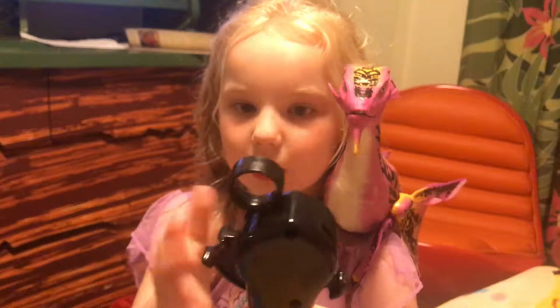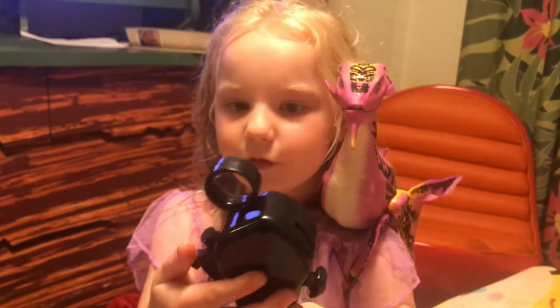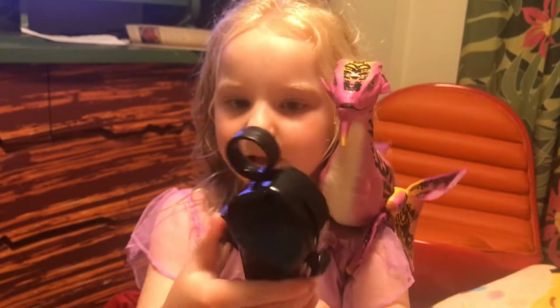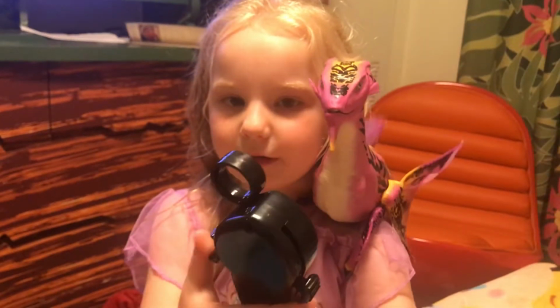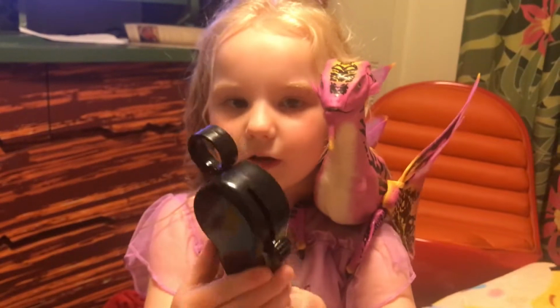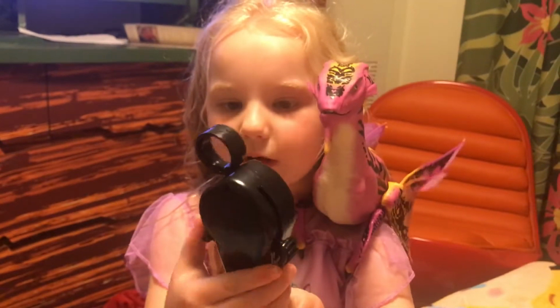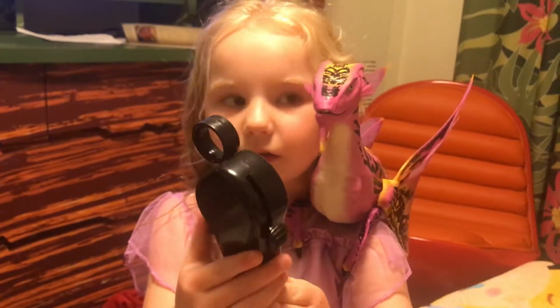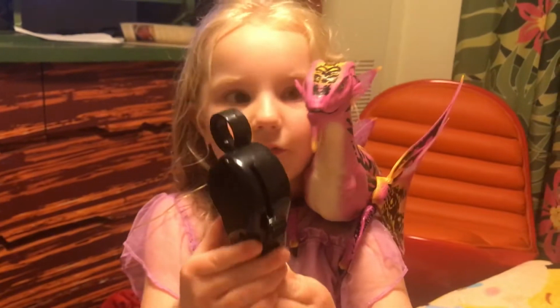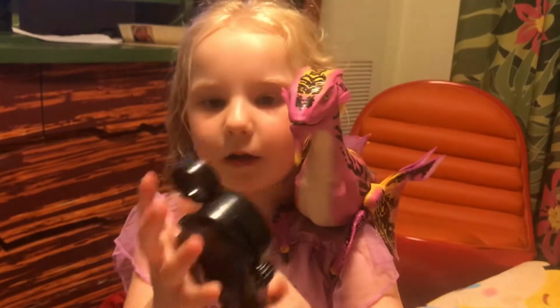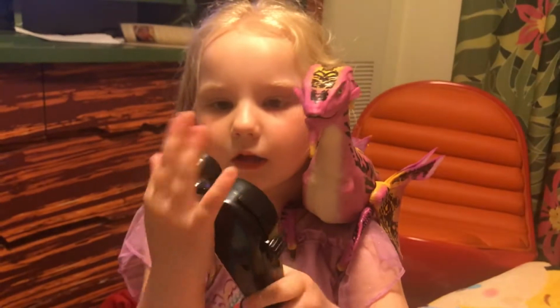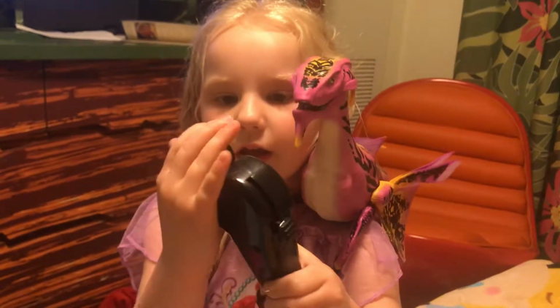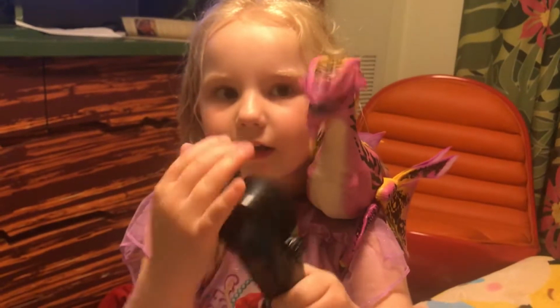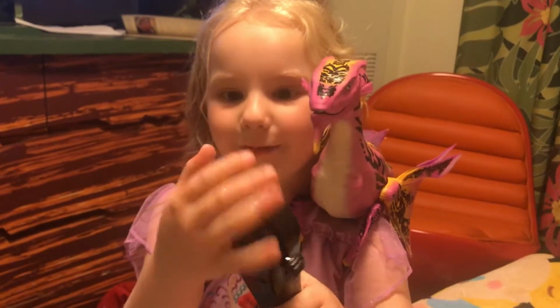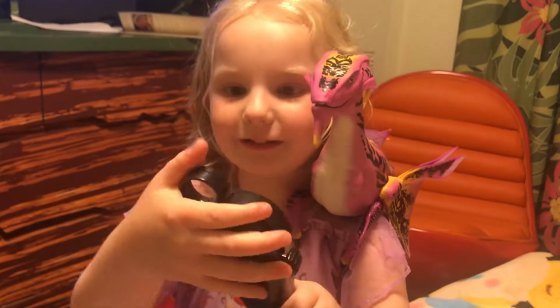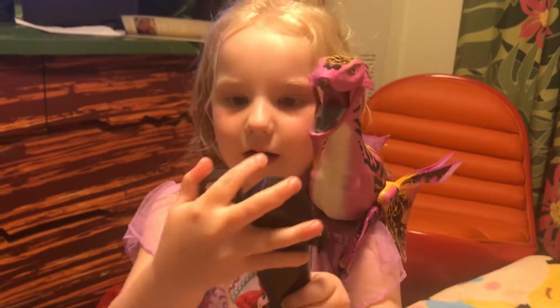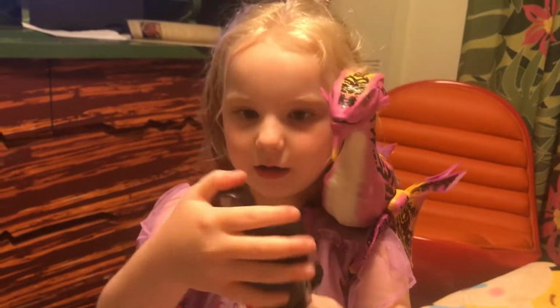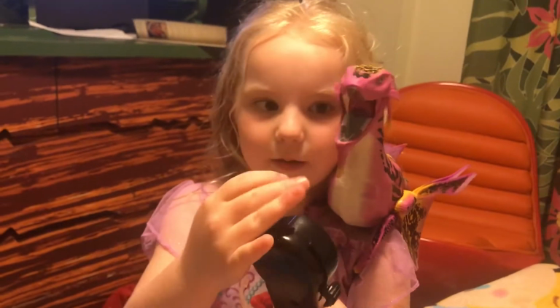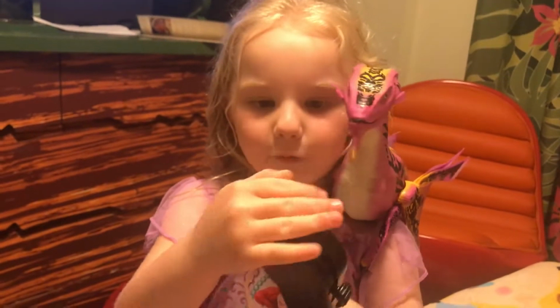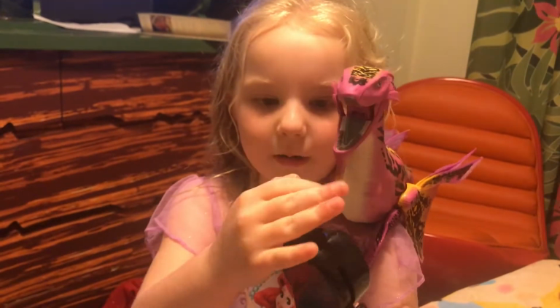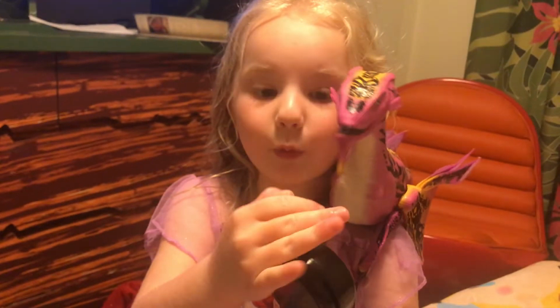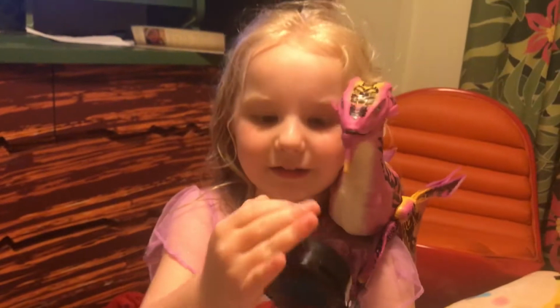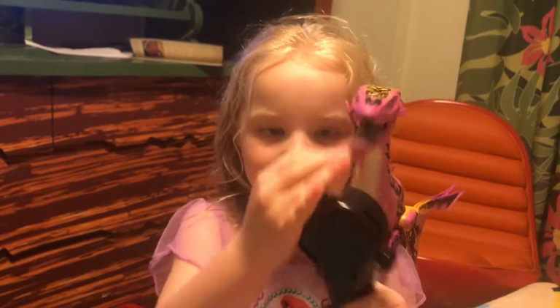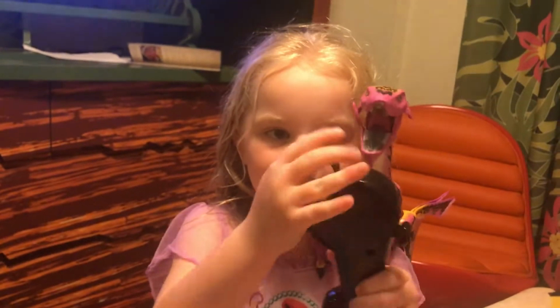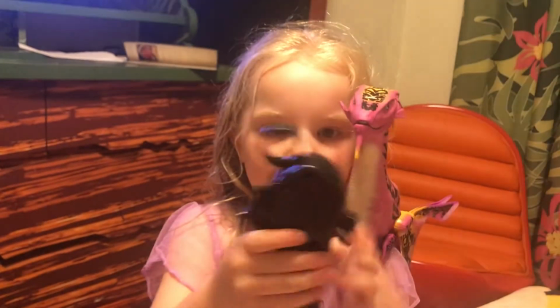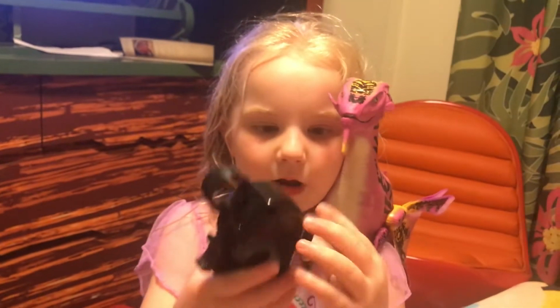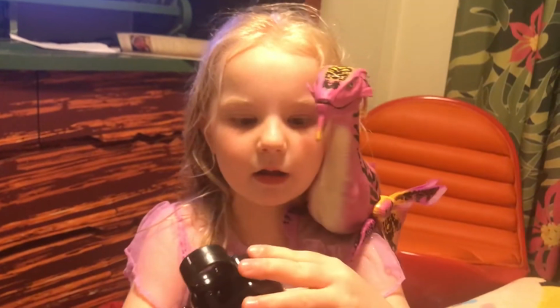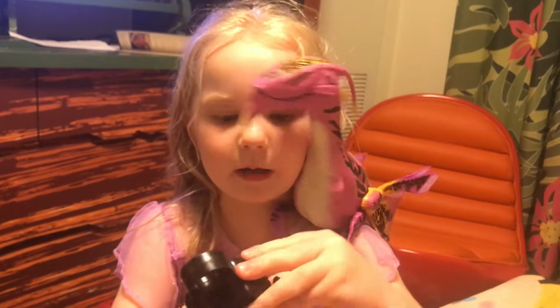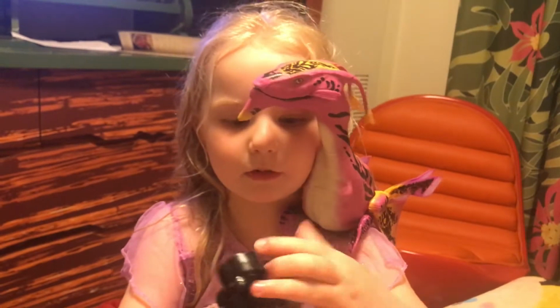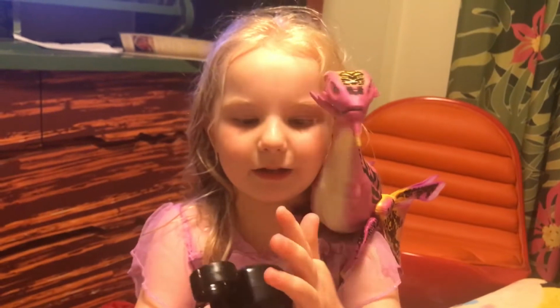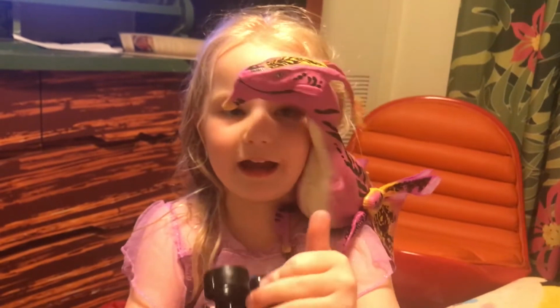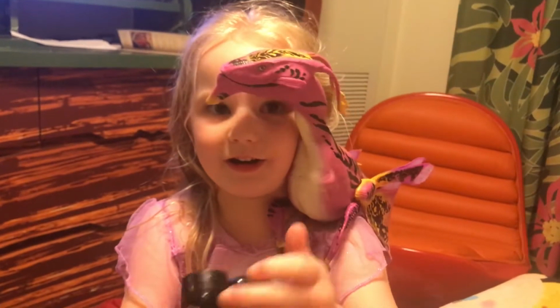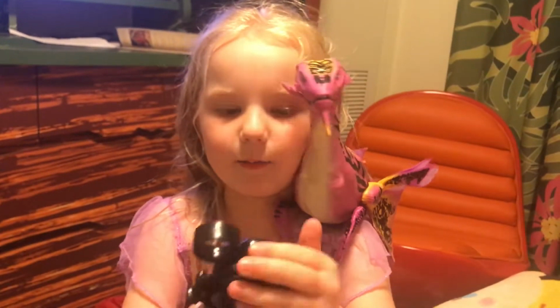If you press any of these: this one makes the wing flop. This one makes the mouth open and it makes noise. And this one makes the head move.